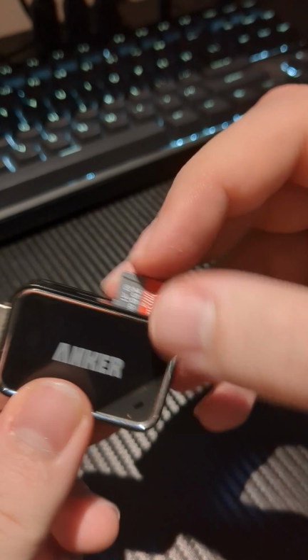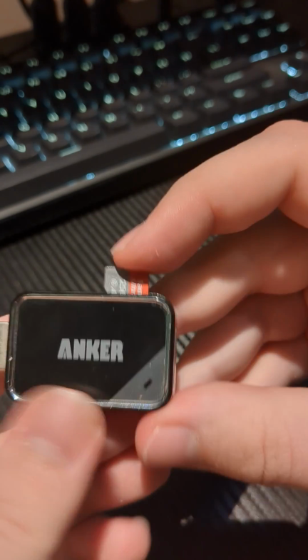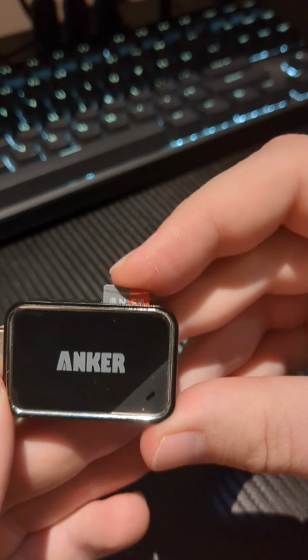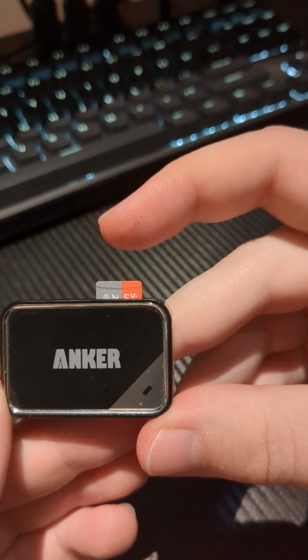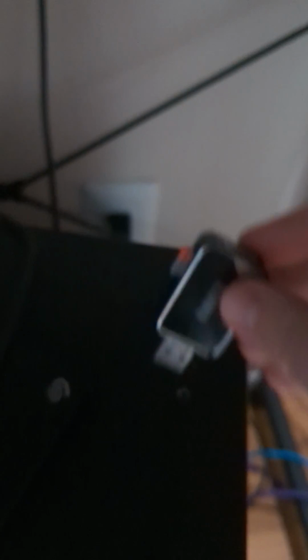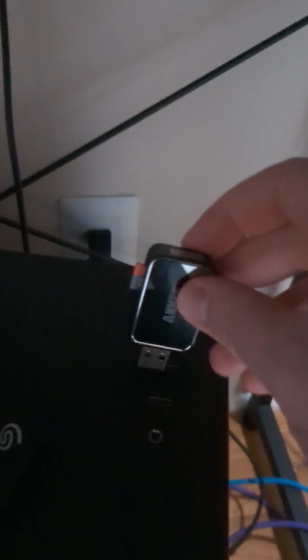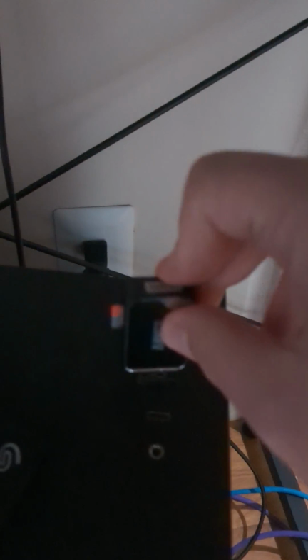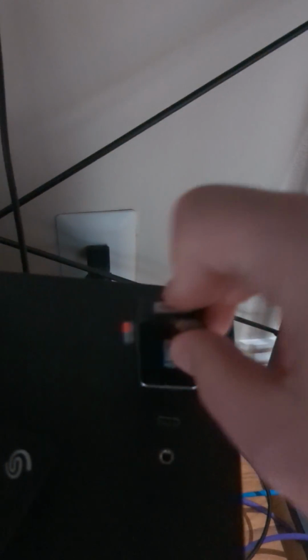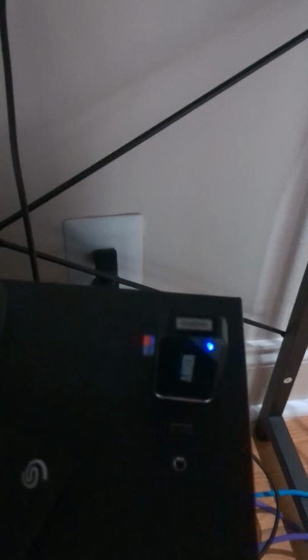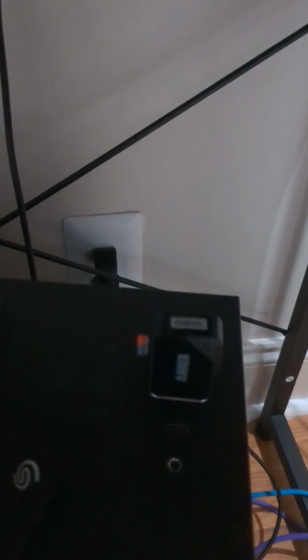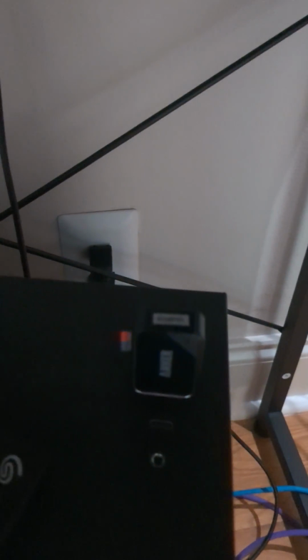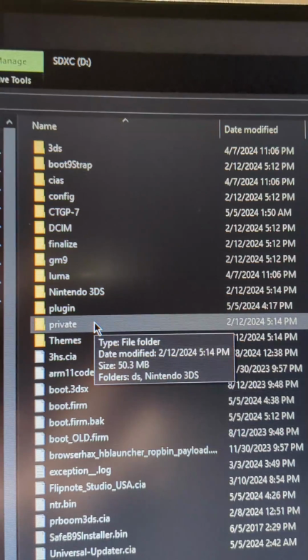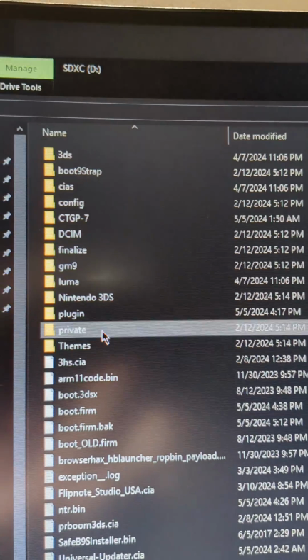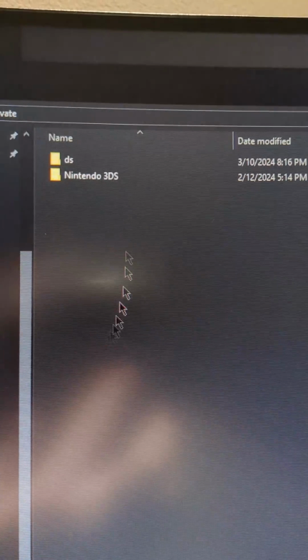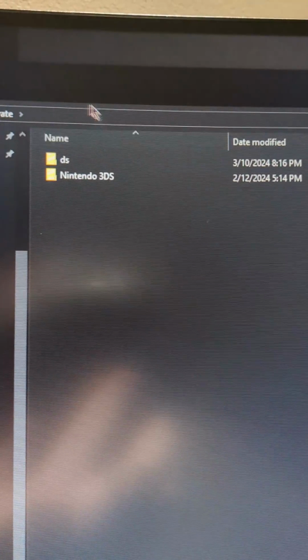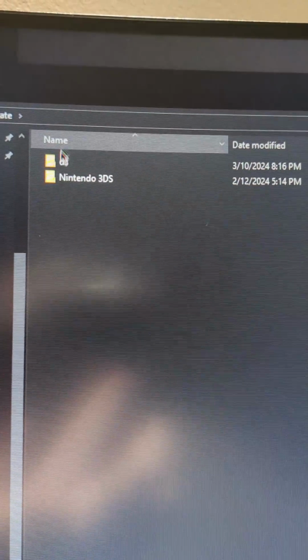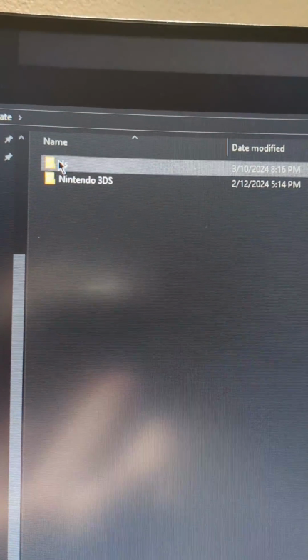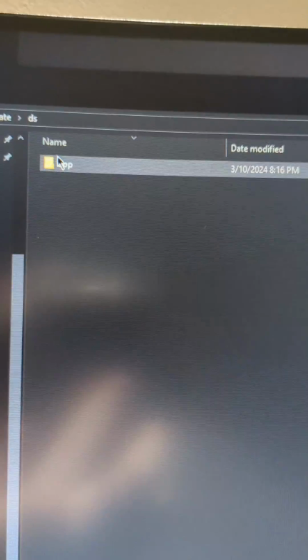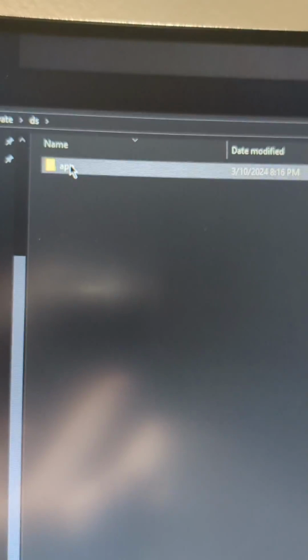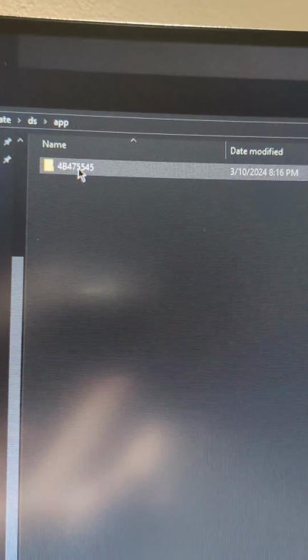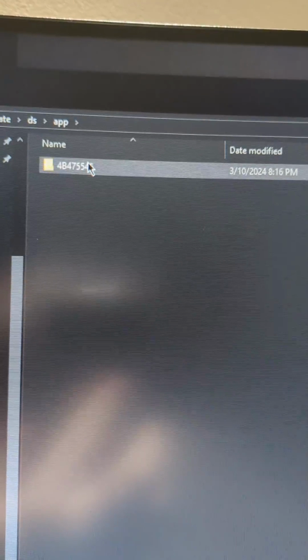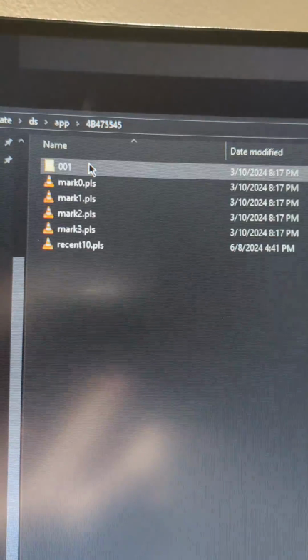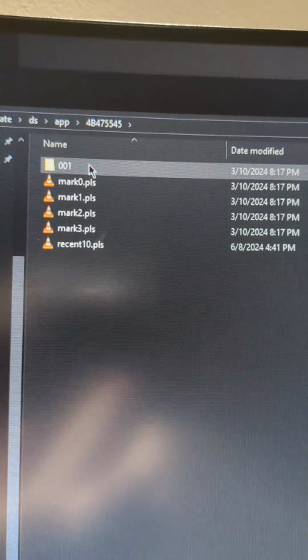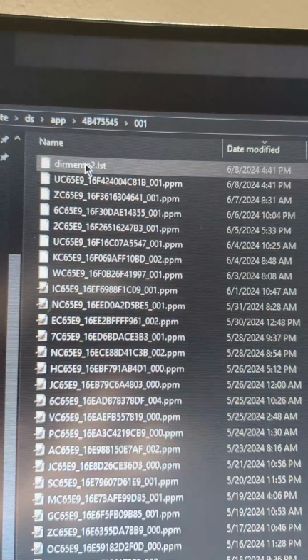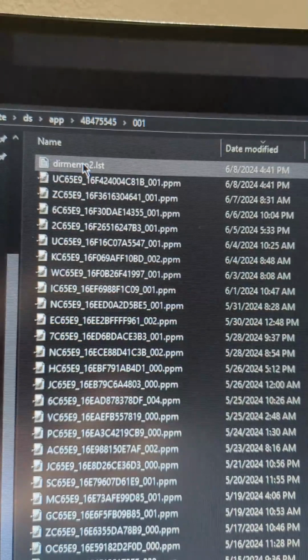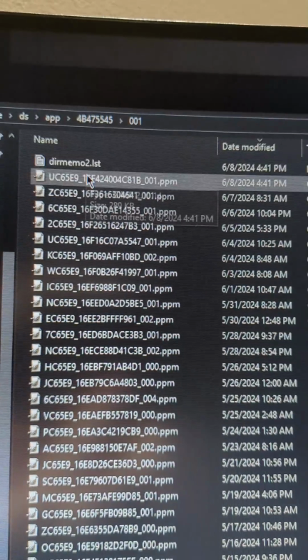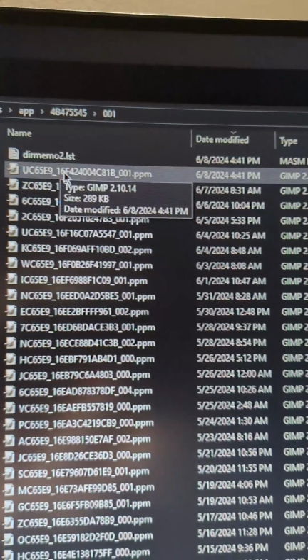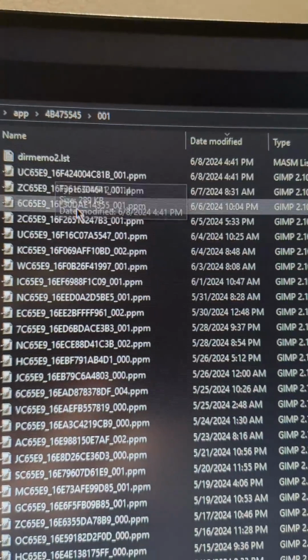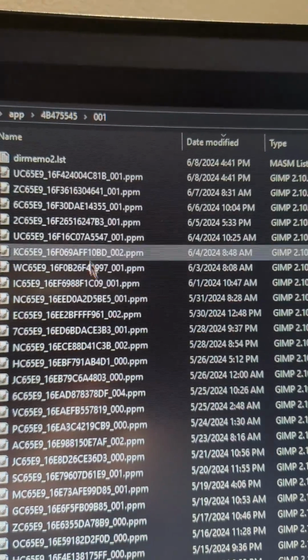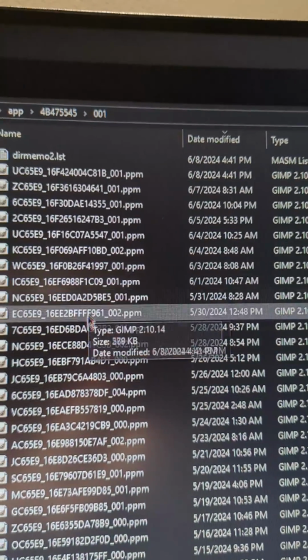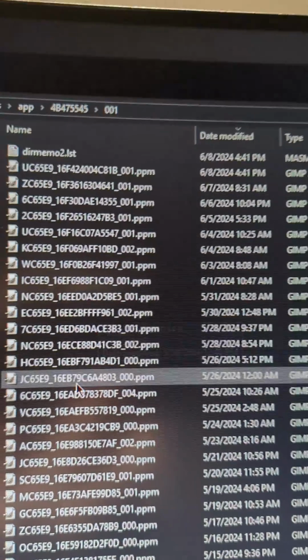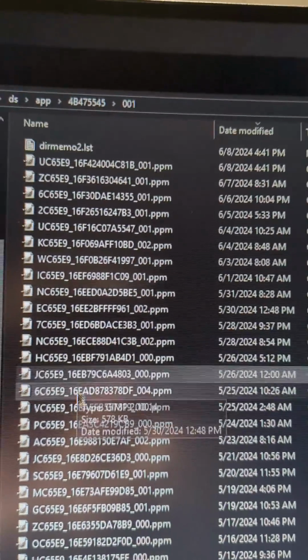So you put the card in, and then you're gonna put it into your computer. You go to Private, then DS, then App, then this folder, then this folder, and then these are all of your Flipnote files.